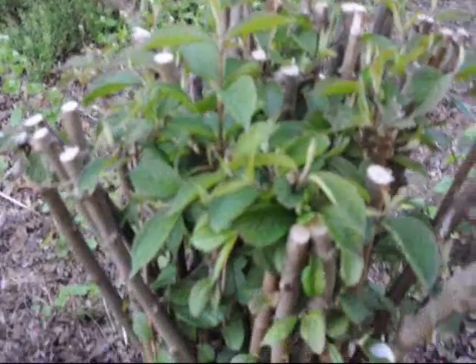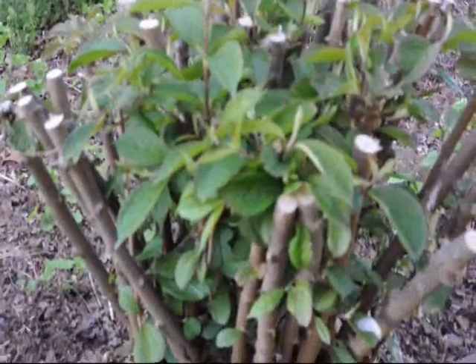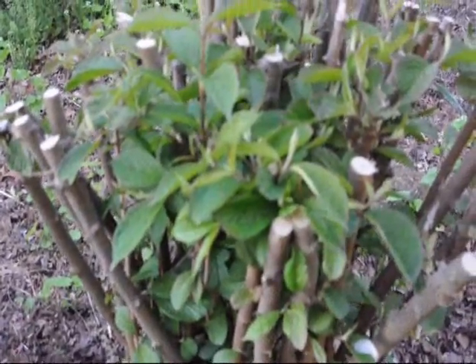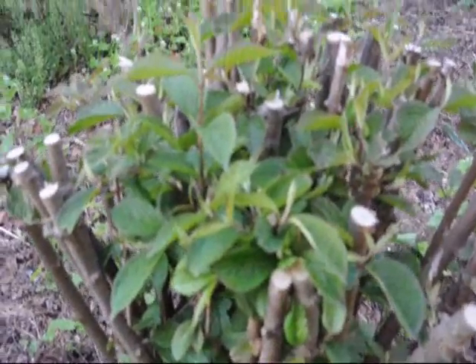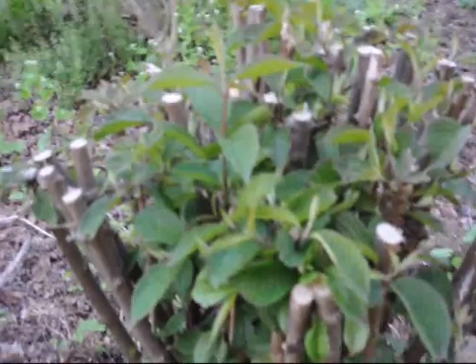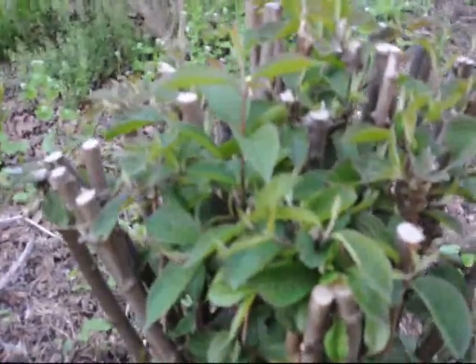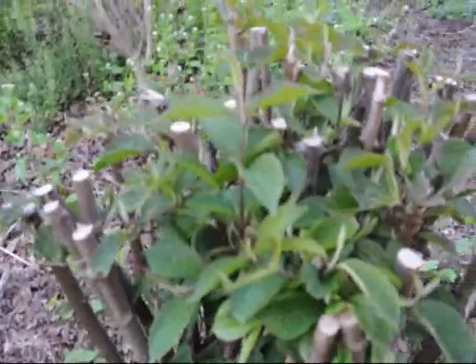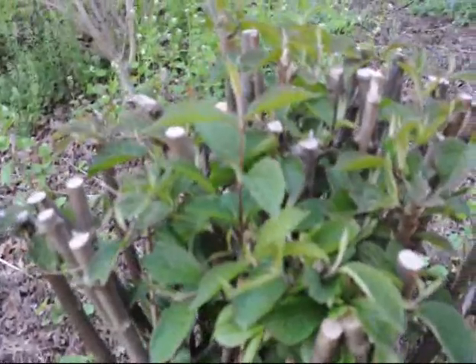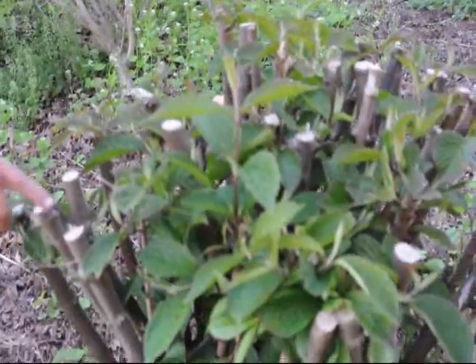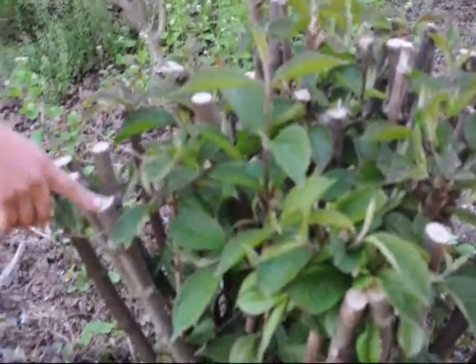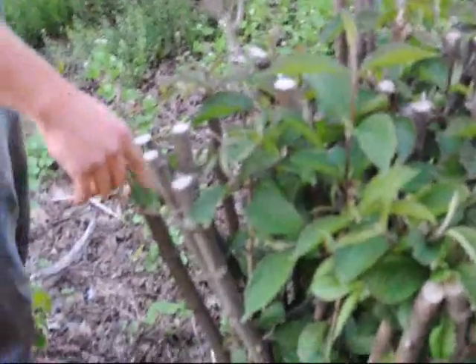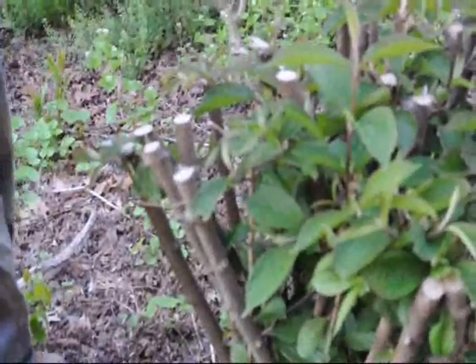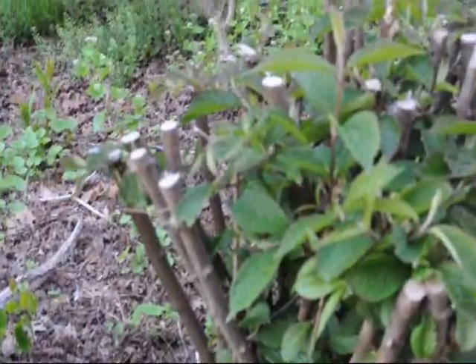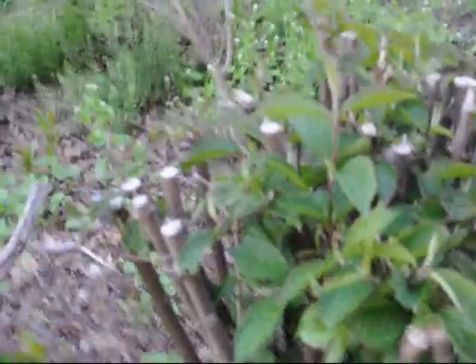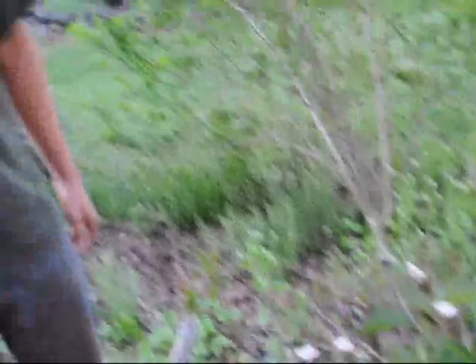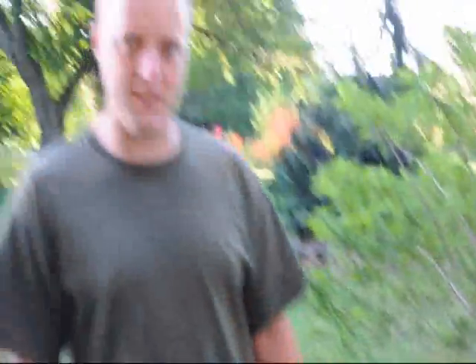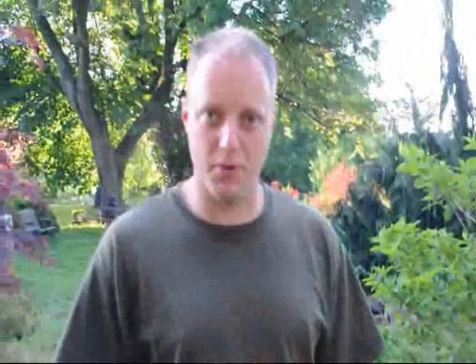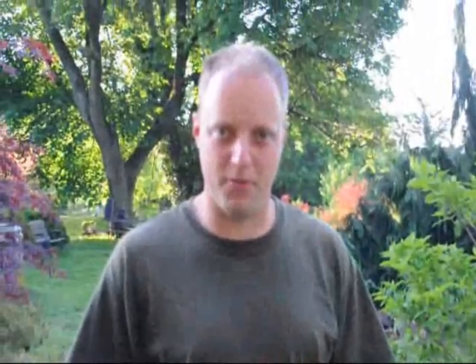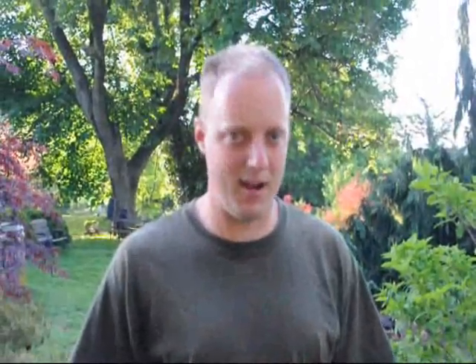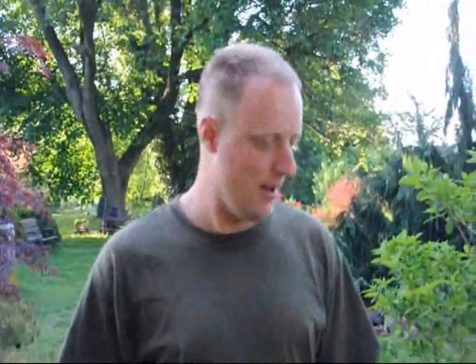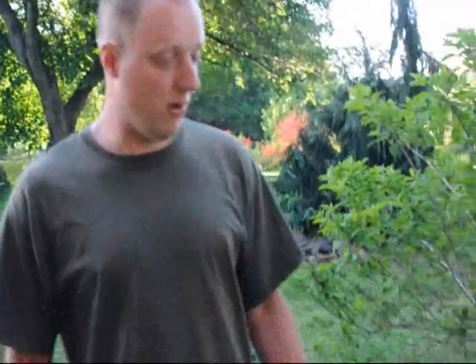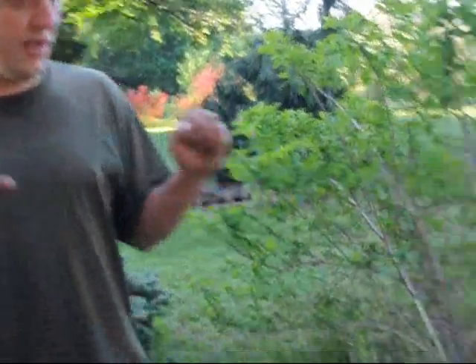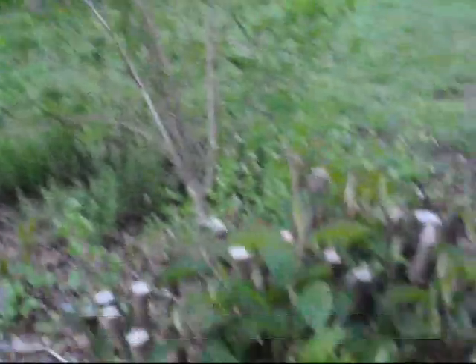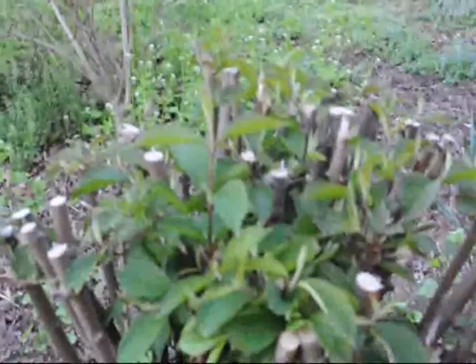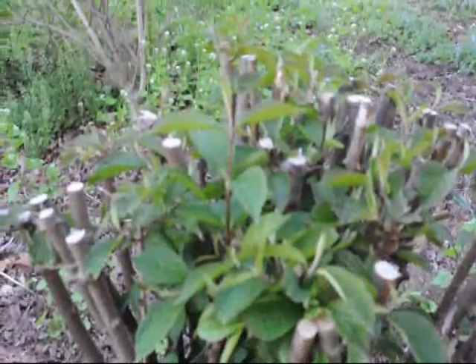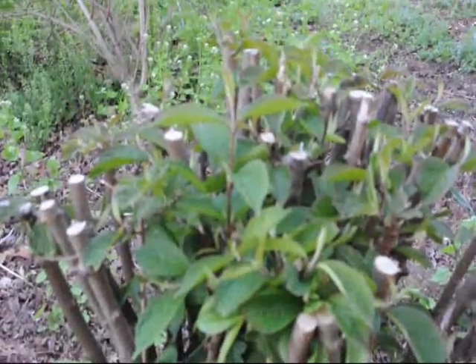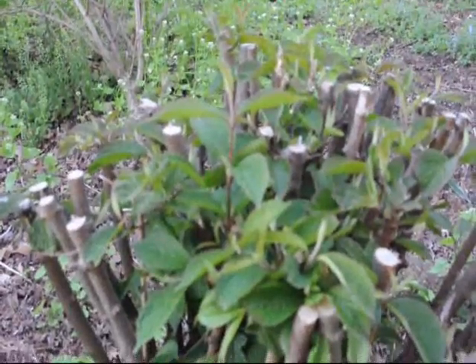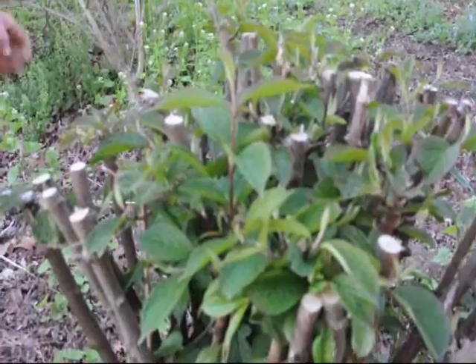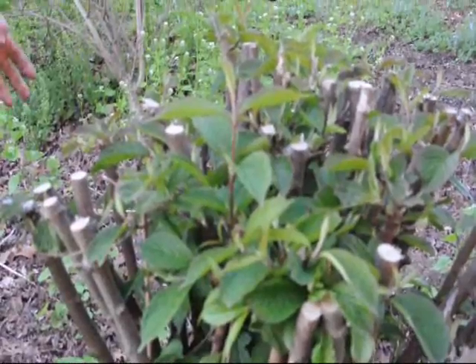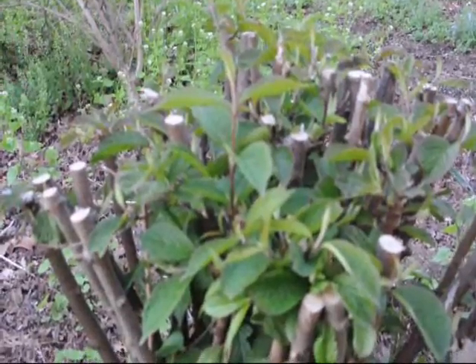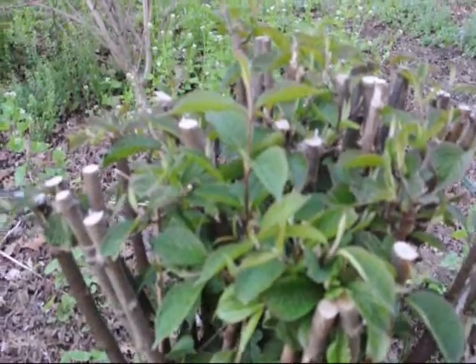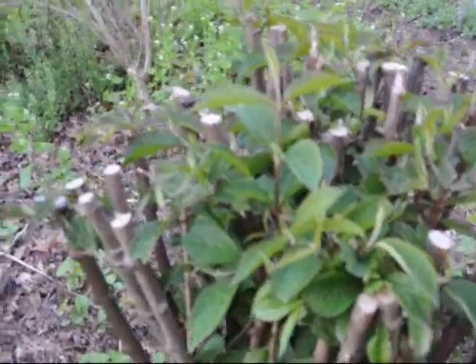One thing you can notice is that they all are coming out with new leaves. You can see real hard cuts on them. Viburnums can take some real nasty cut pruning before they die. But one thing that is obvious is that right now they should be flowering, but they have very few flowers.